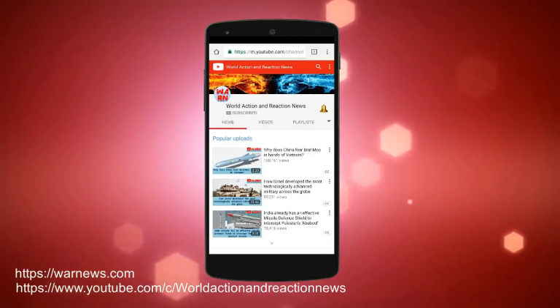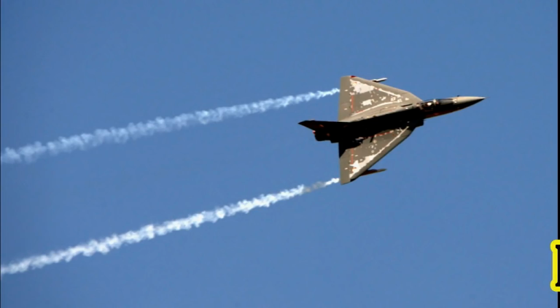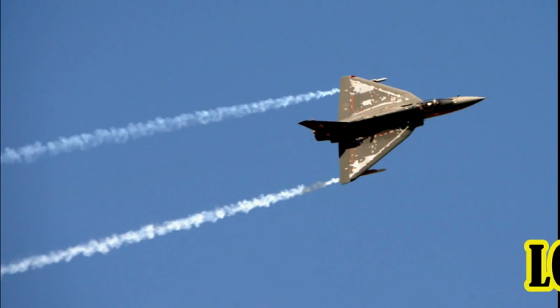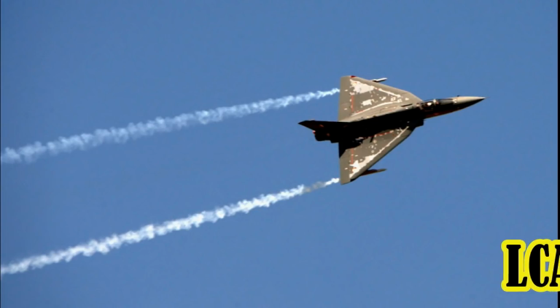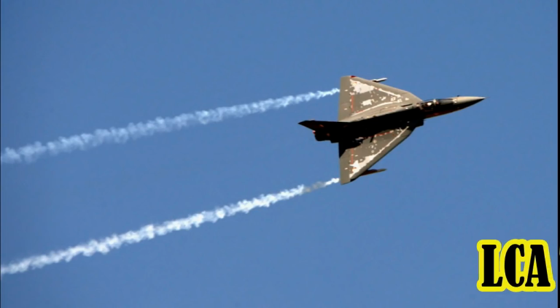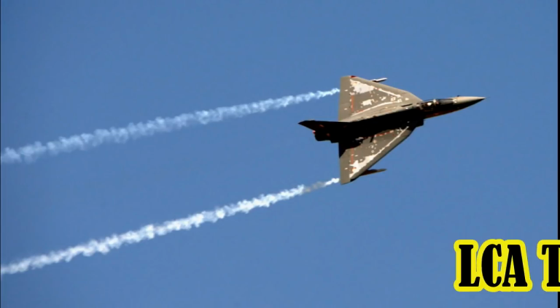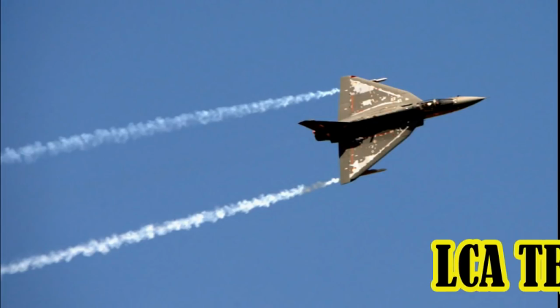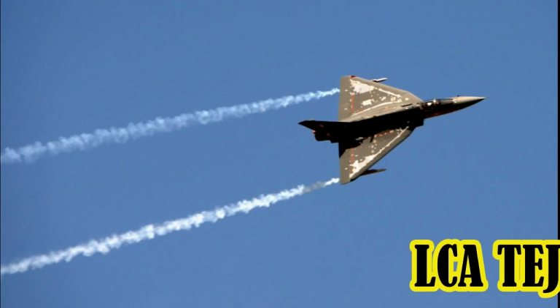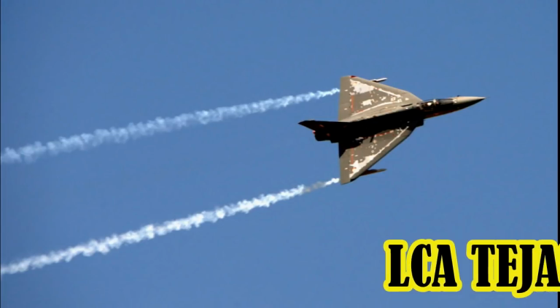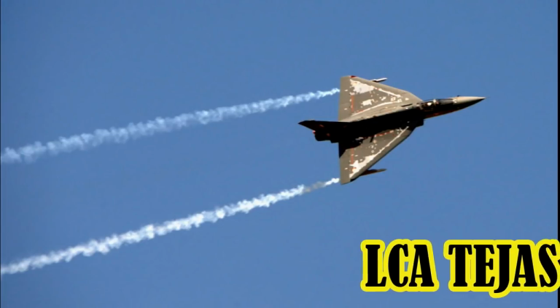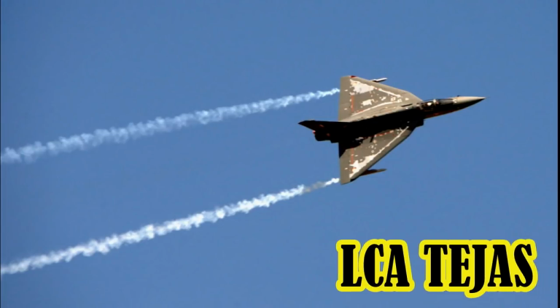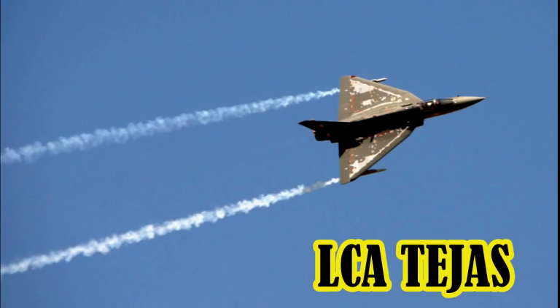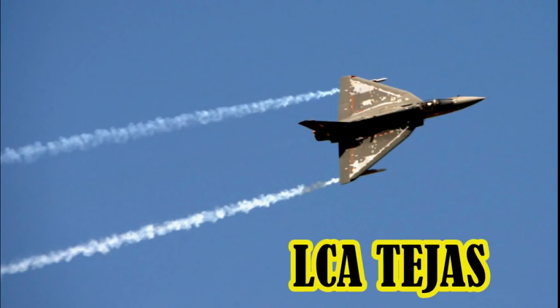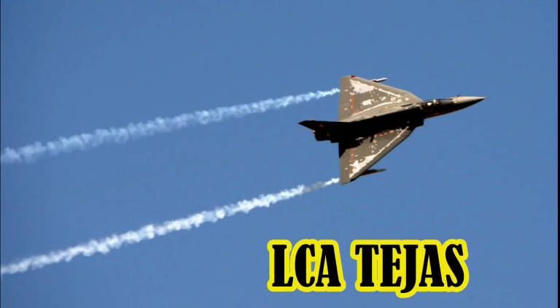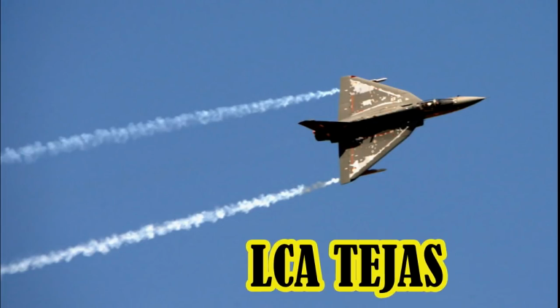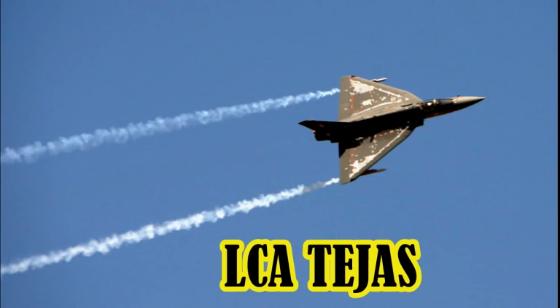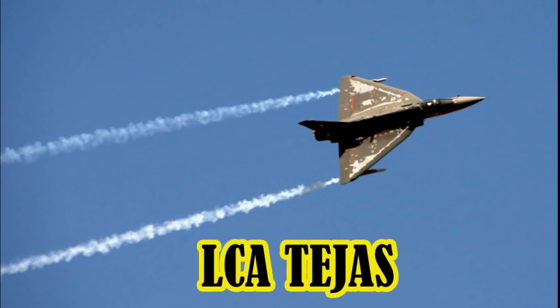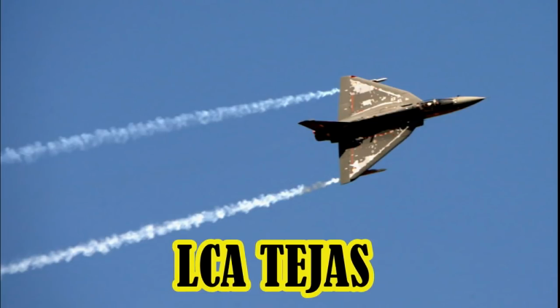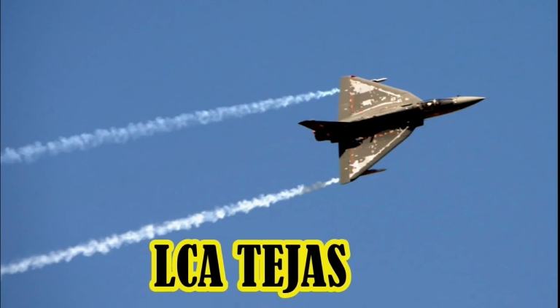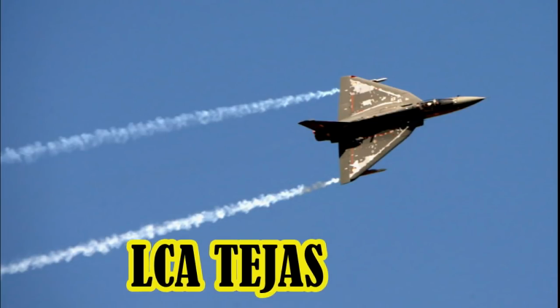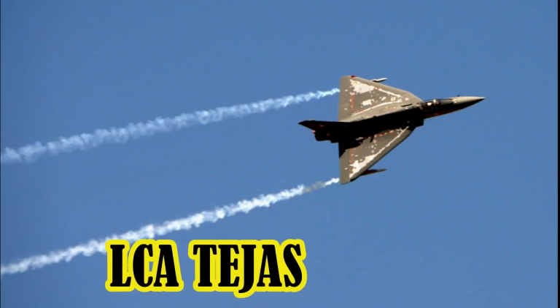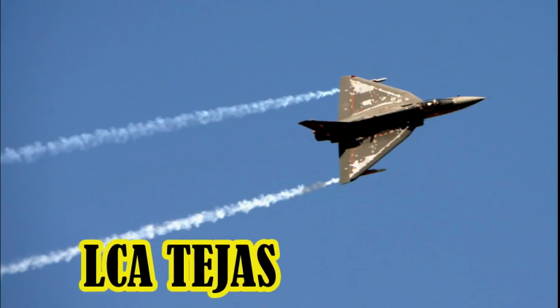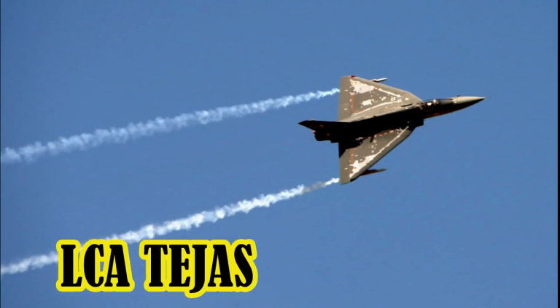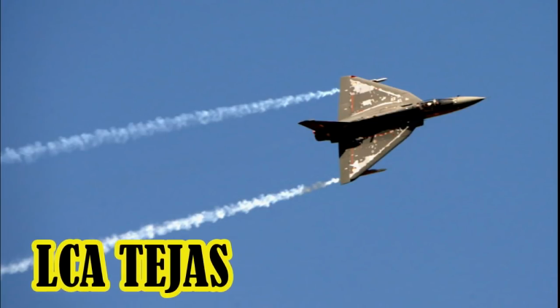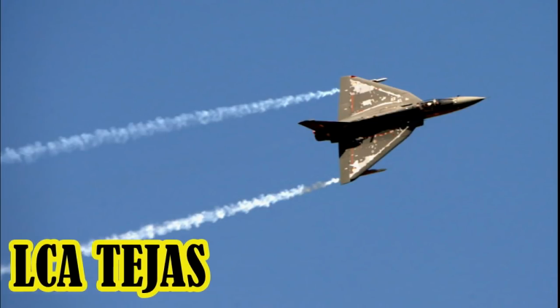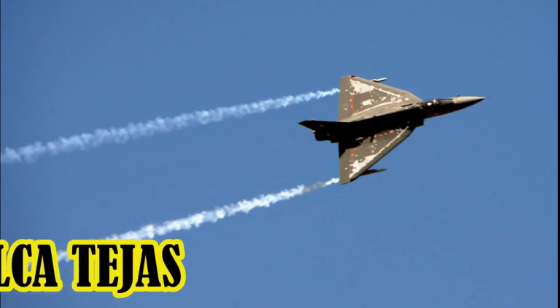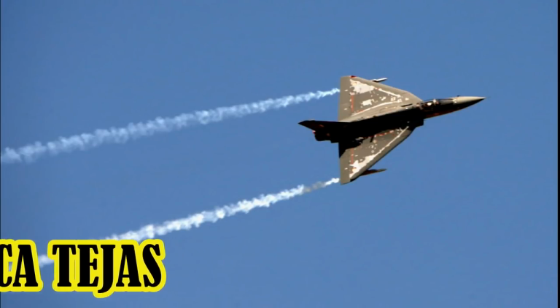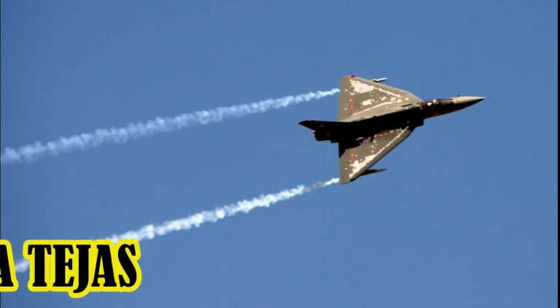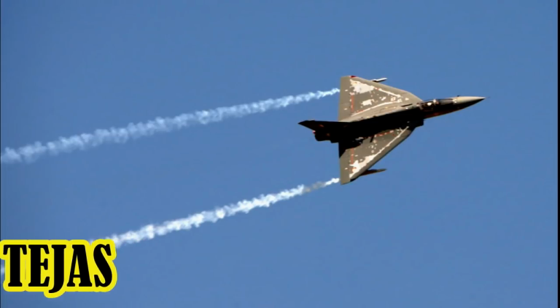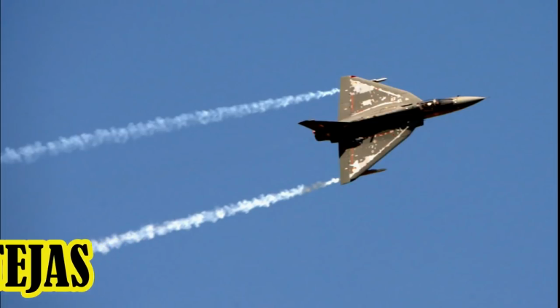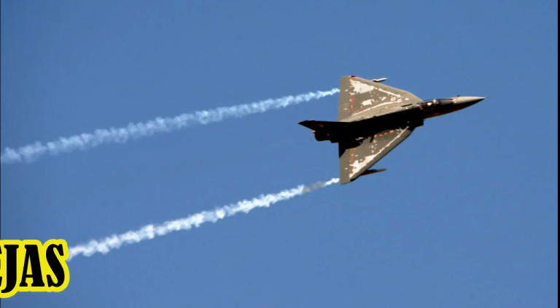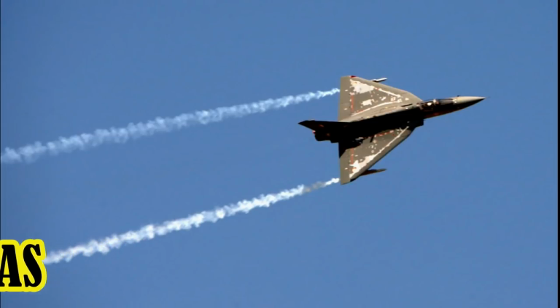Hello friends, welcome to weekly series A to Z all about. Our first video on LCA Tejas. After viewing this video I am definitely sure you can answer any one about LCA Tejas. Let's start with a little intro.